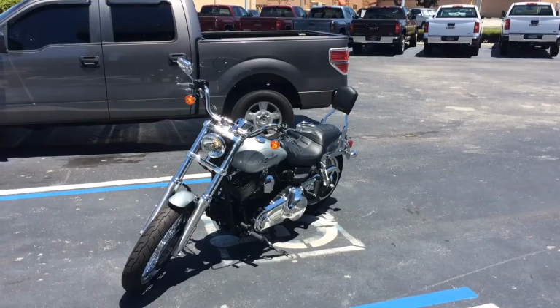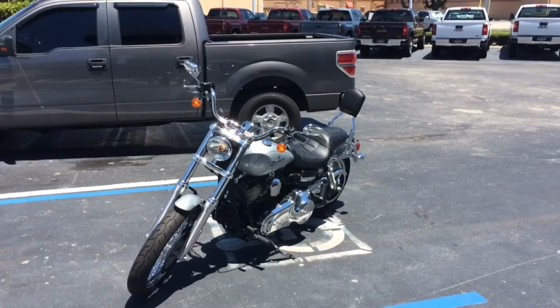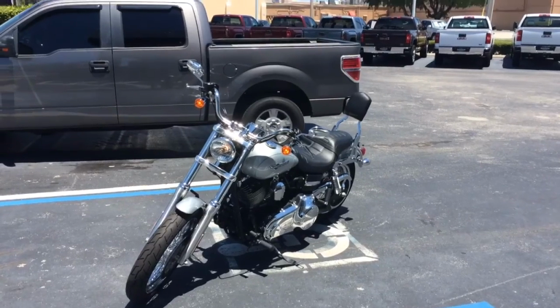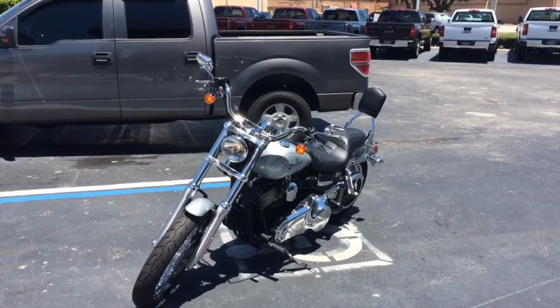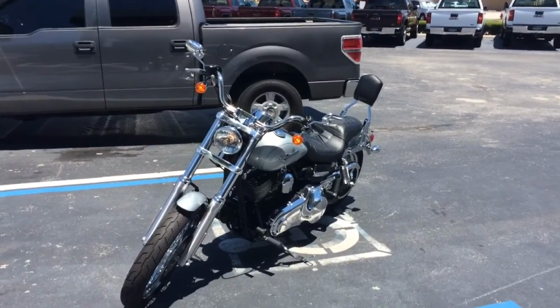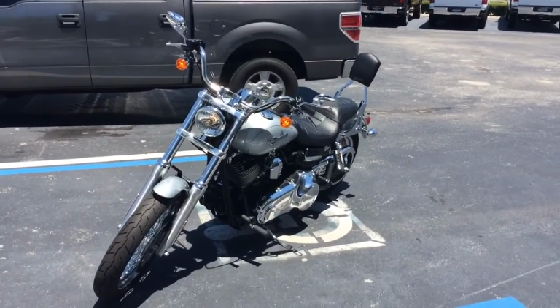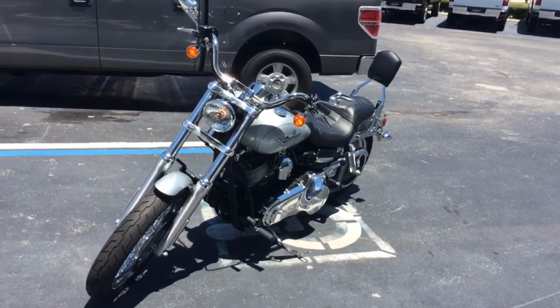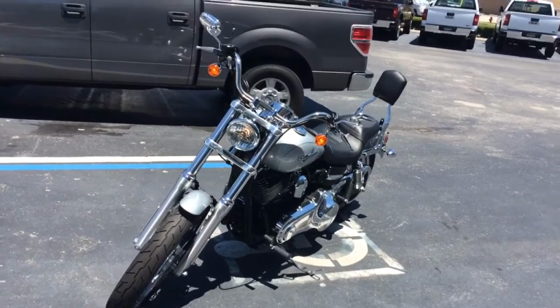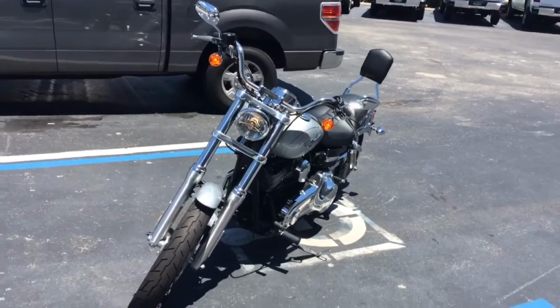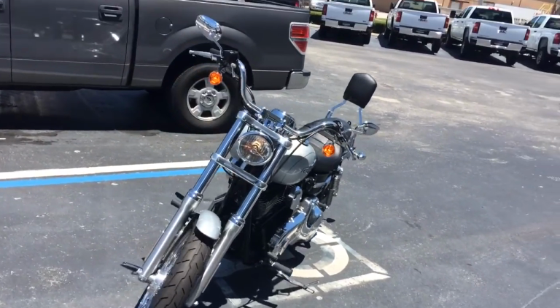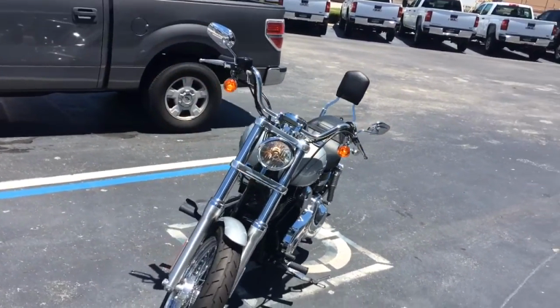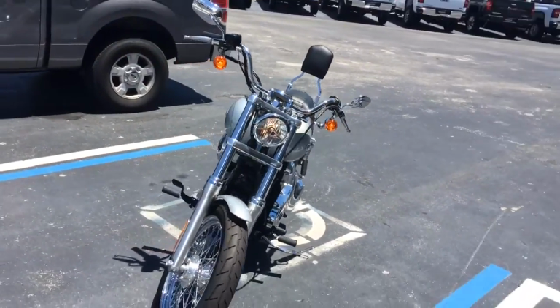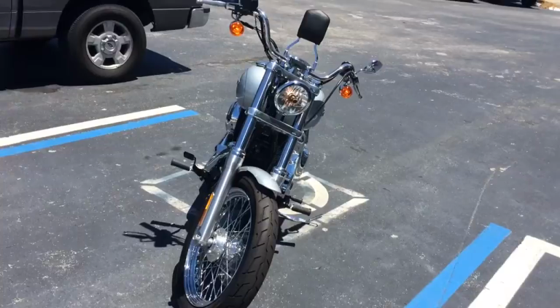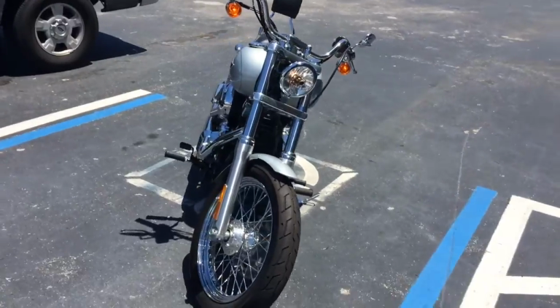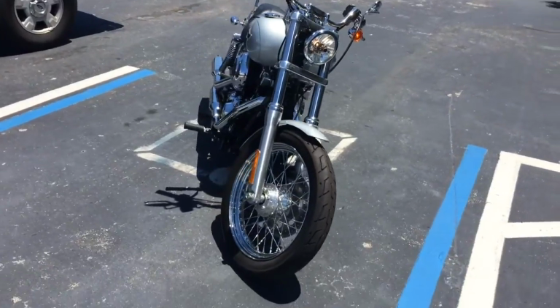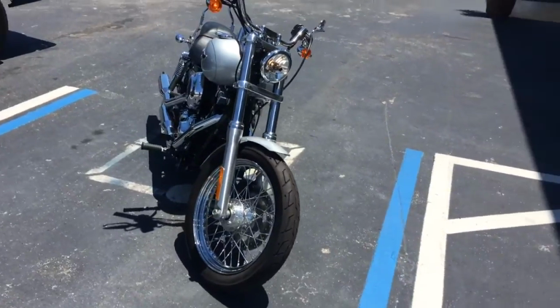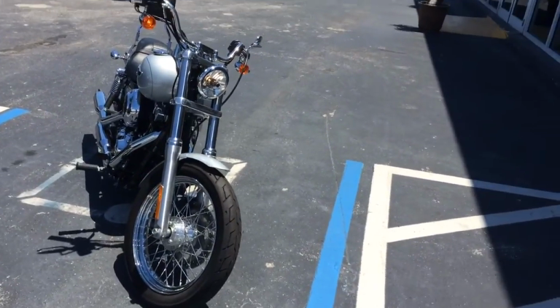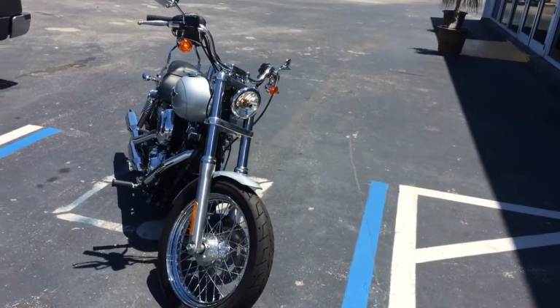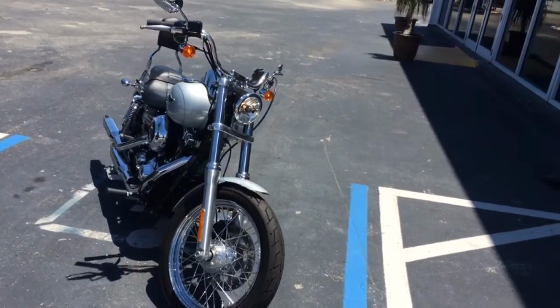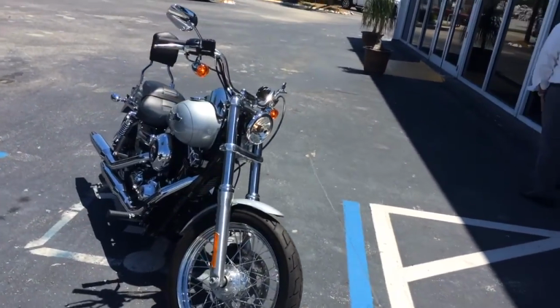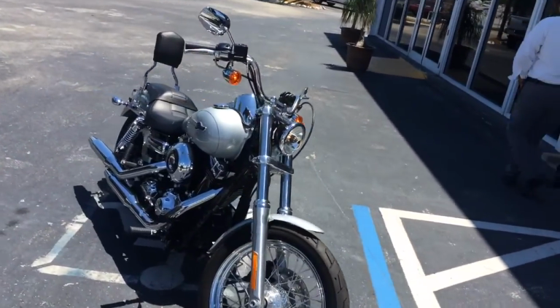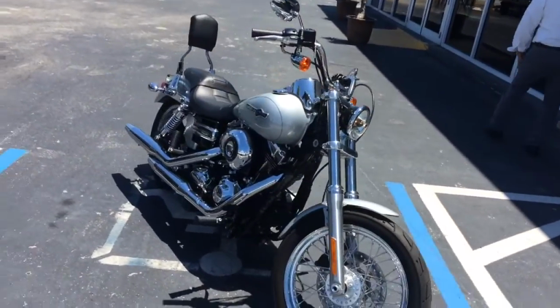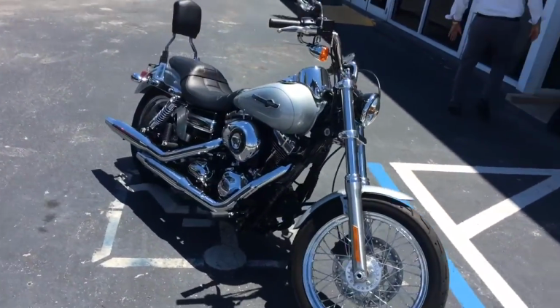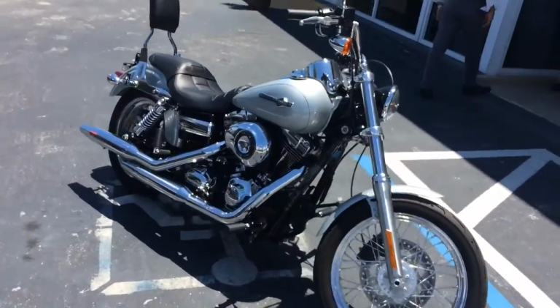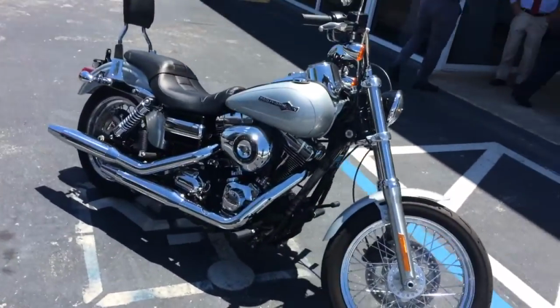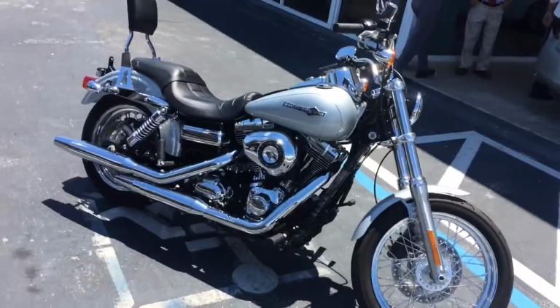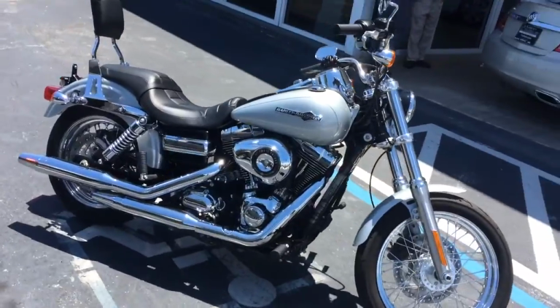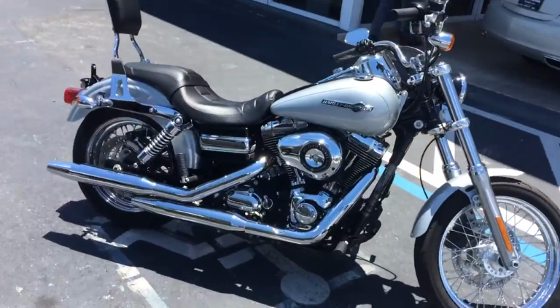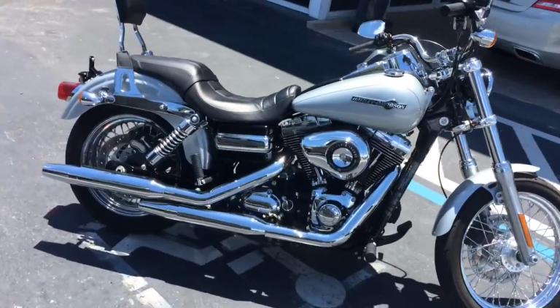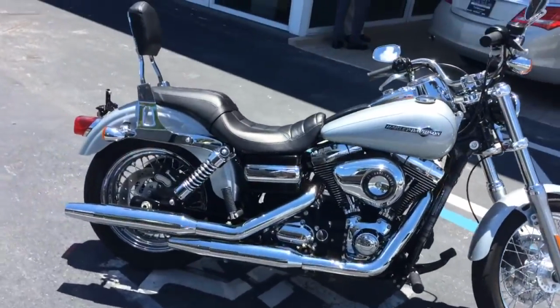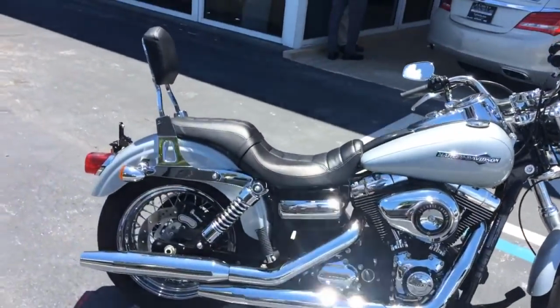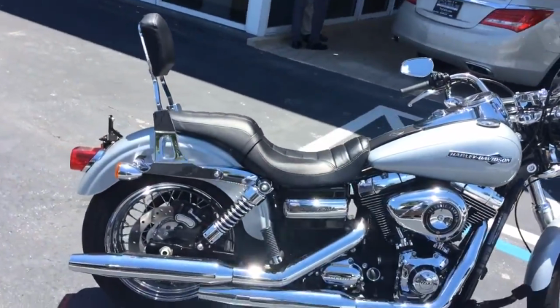Hi, this is Jack over at Carls Buick GMC in Stuart, Florida. I just wanted to take a video of the Harley-Davidson that we have at Superfly.